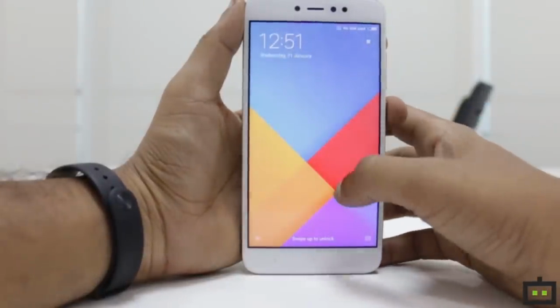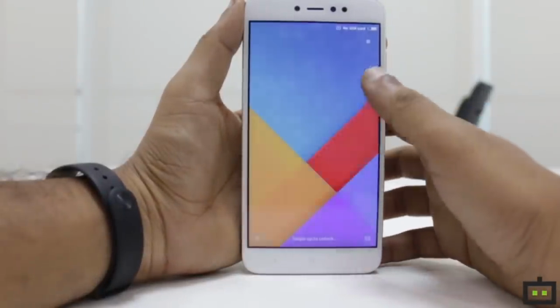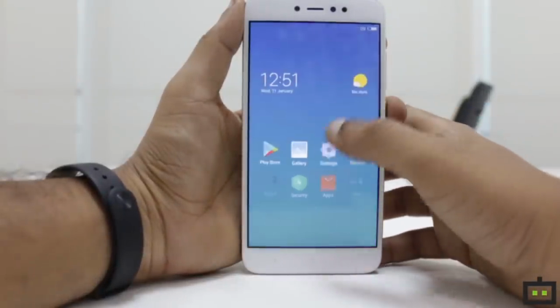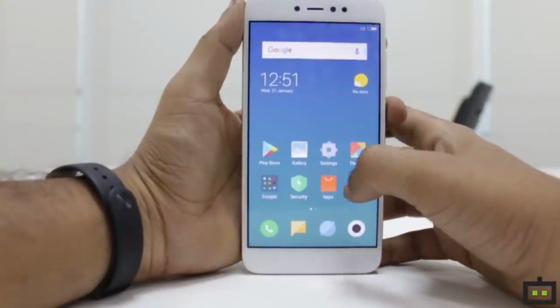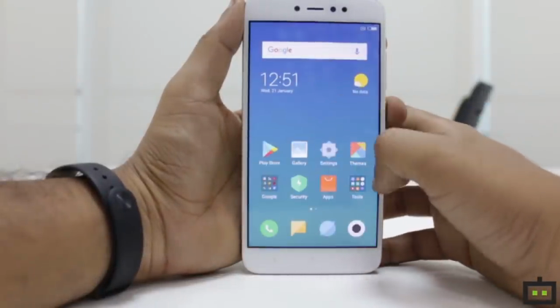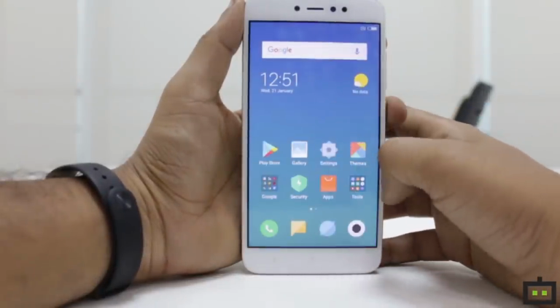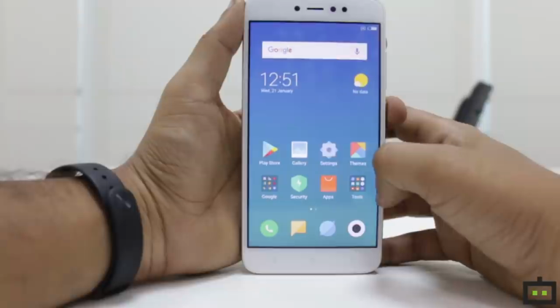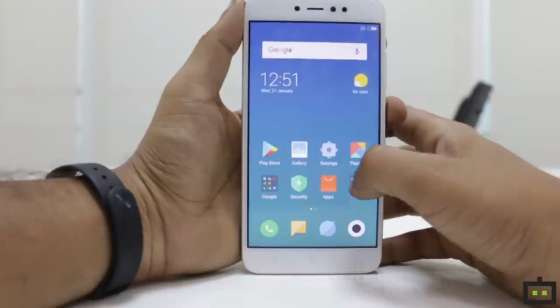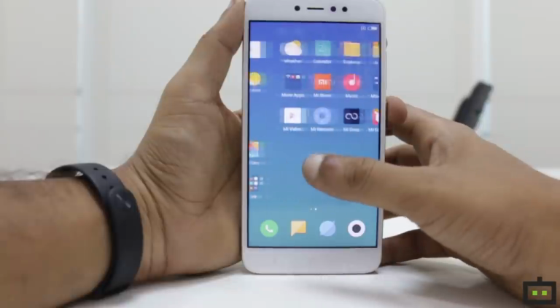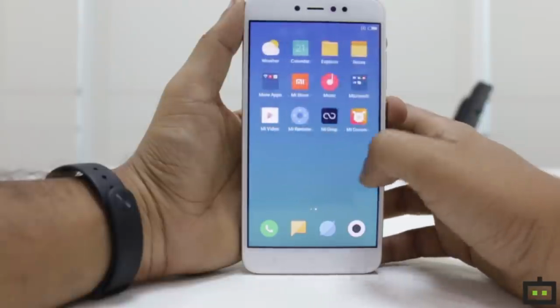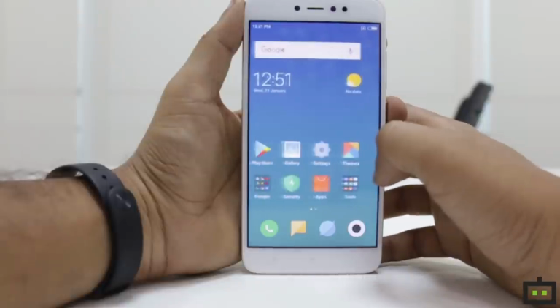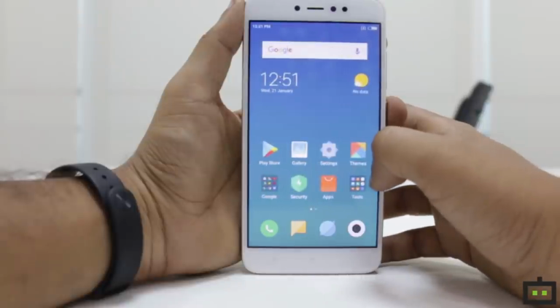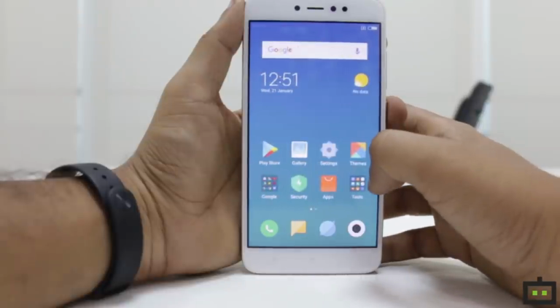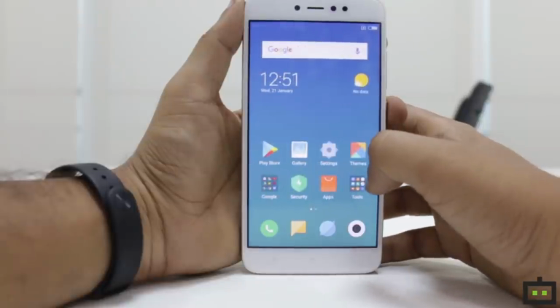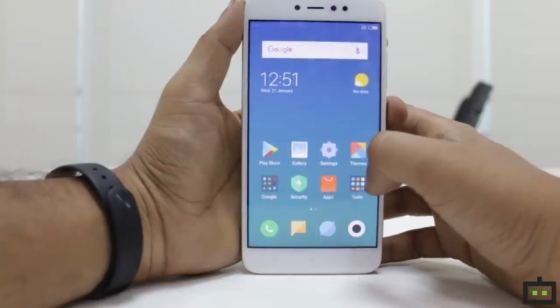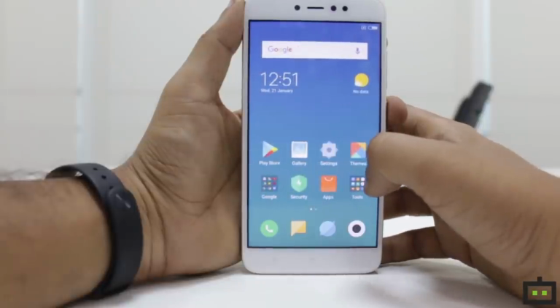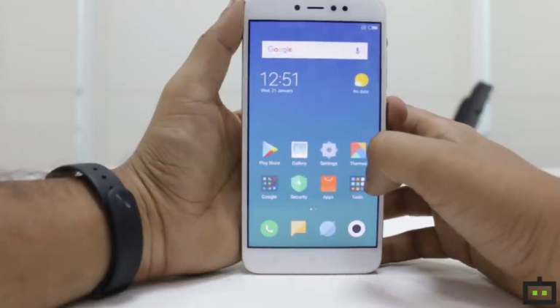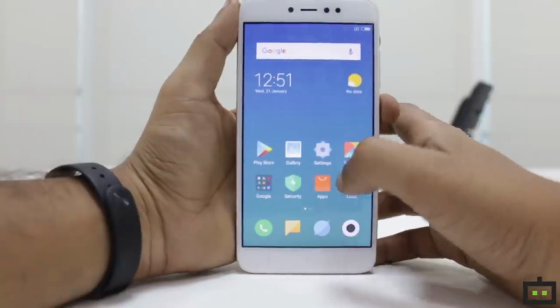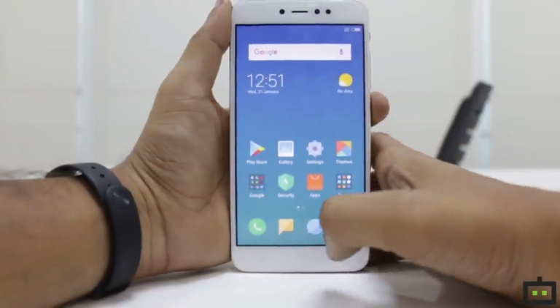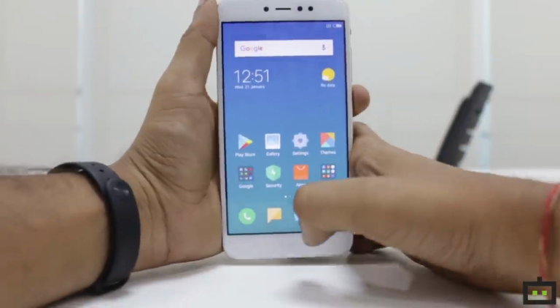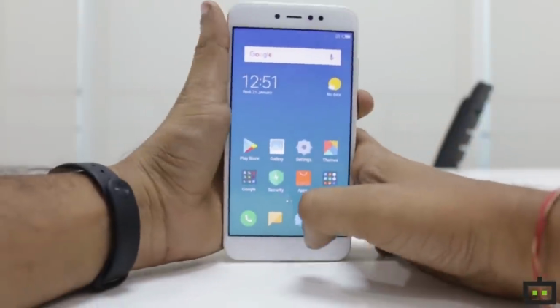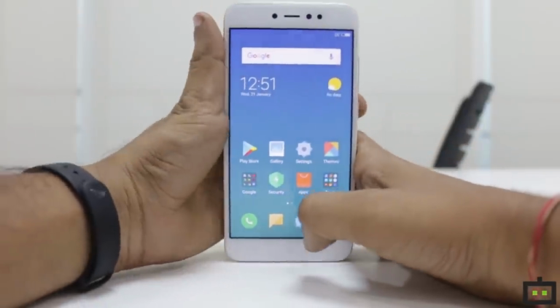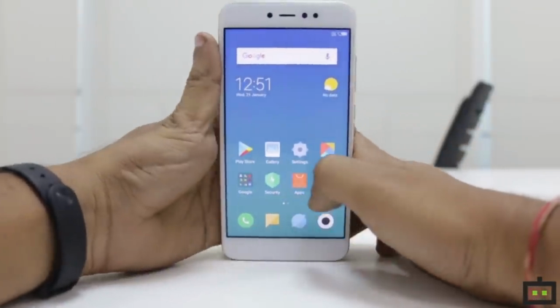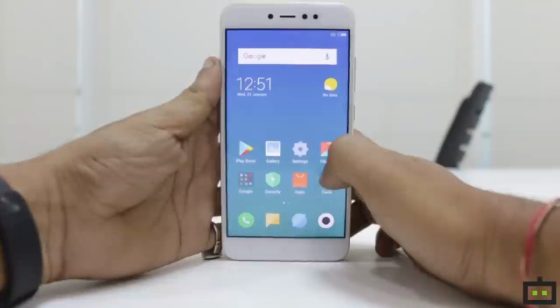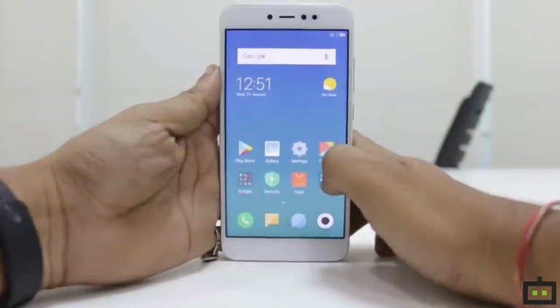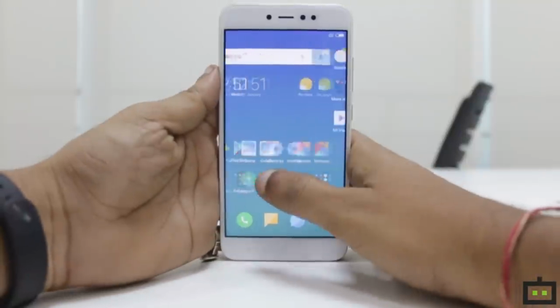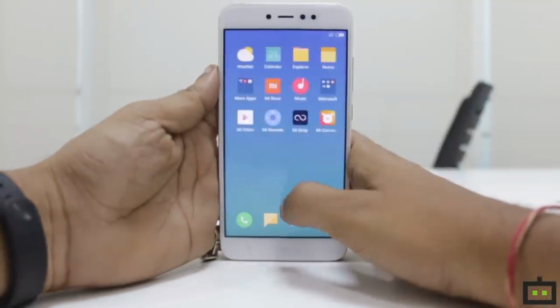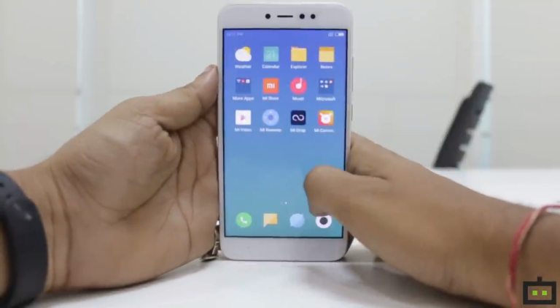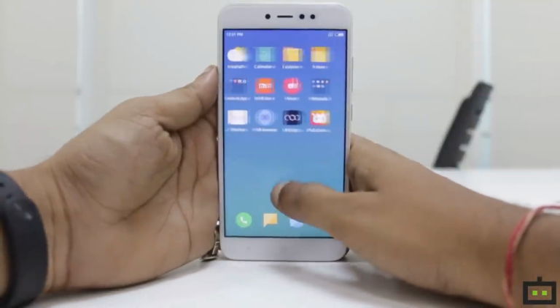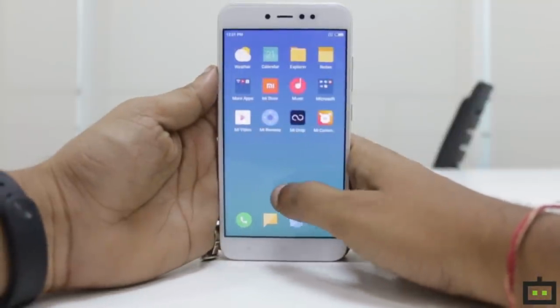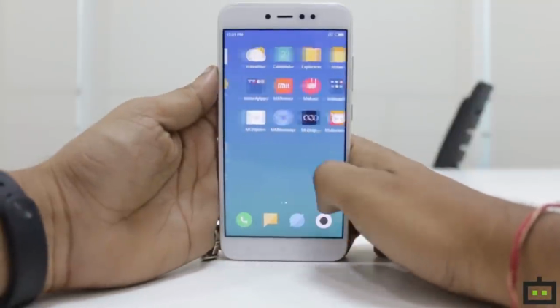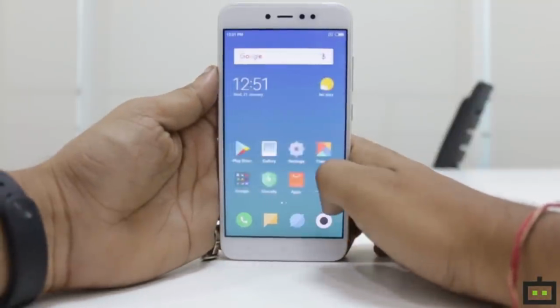The UI is really simple to use and all the icons are flat, with really innovative and new icon designs introduced on the smartphone.